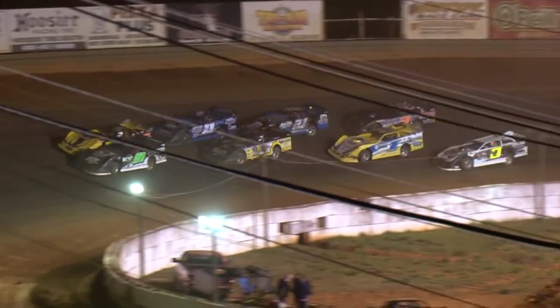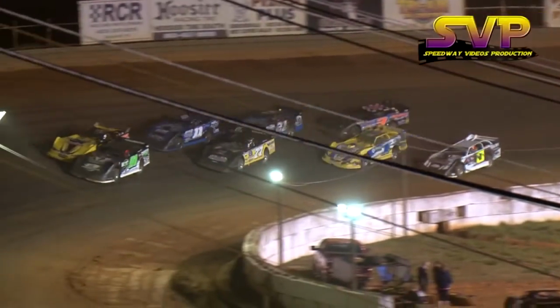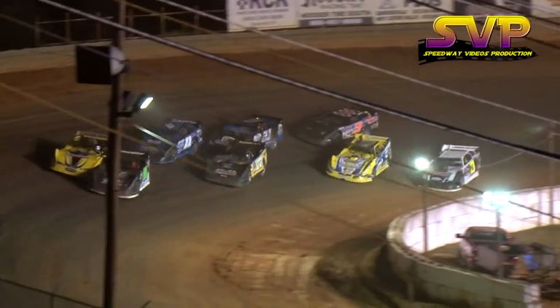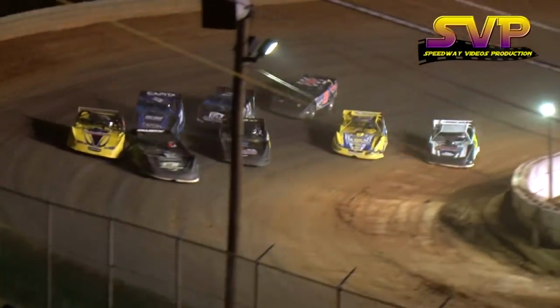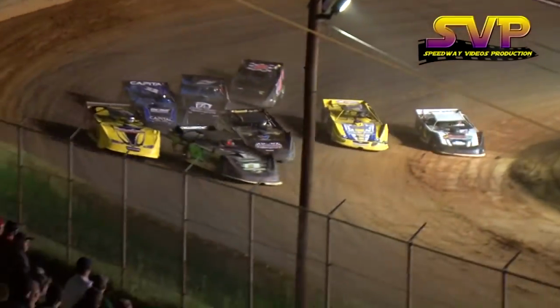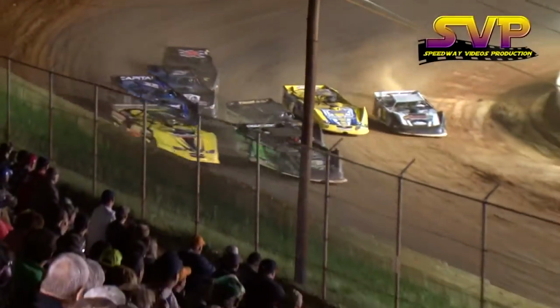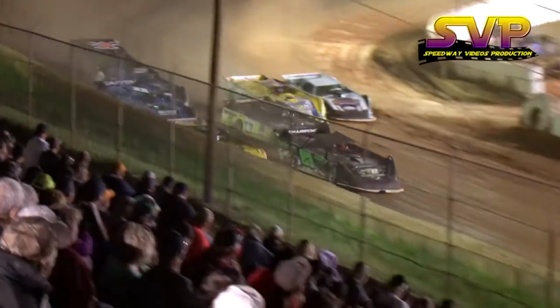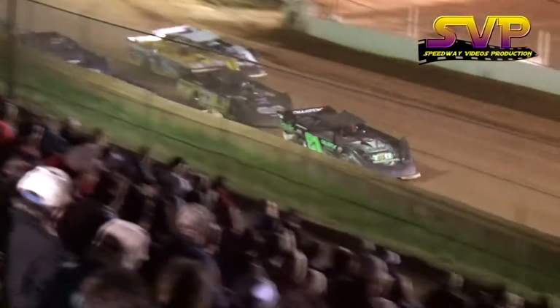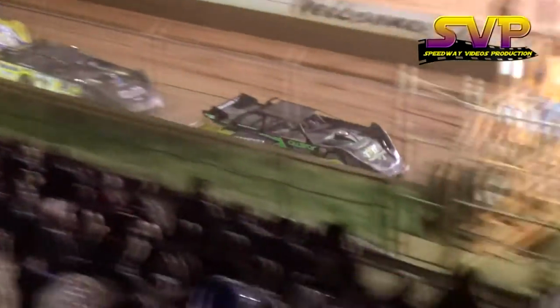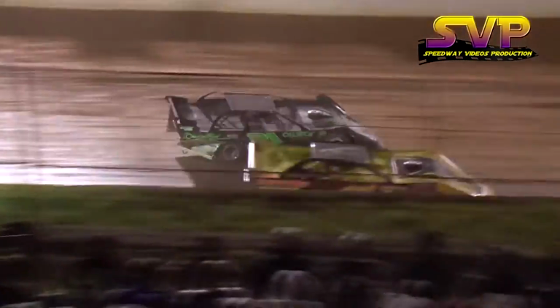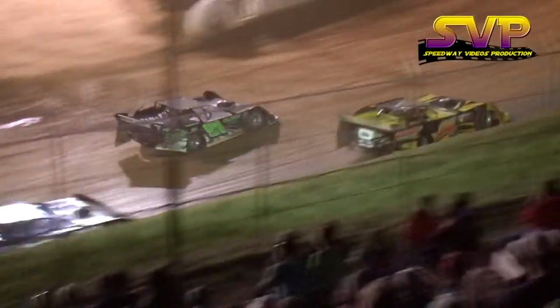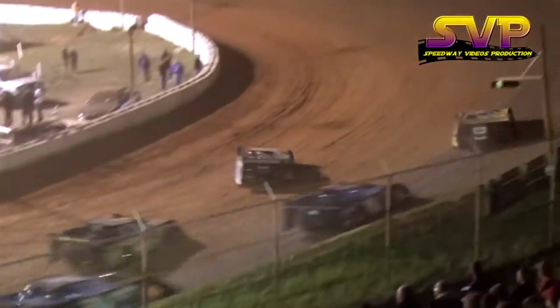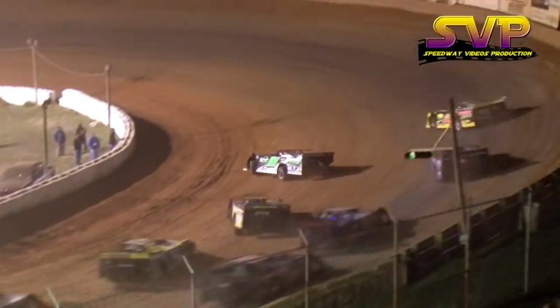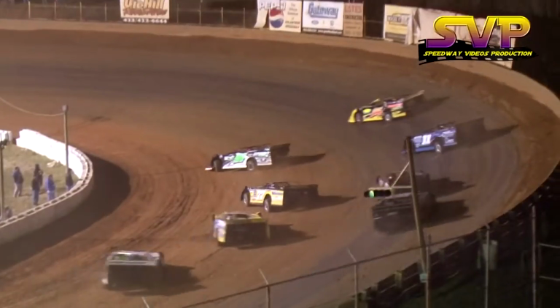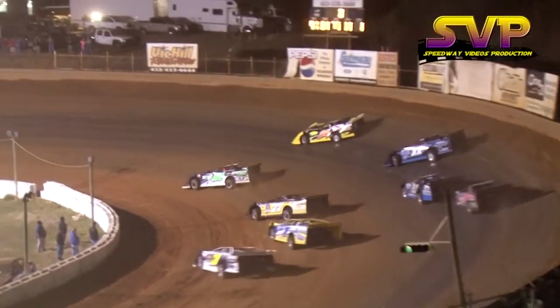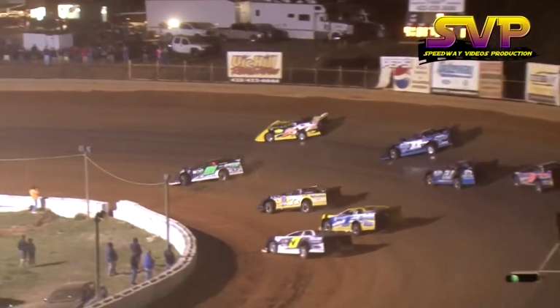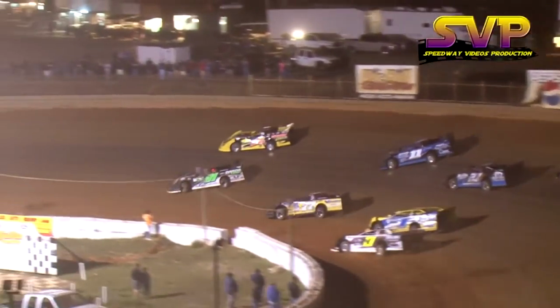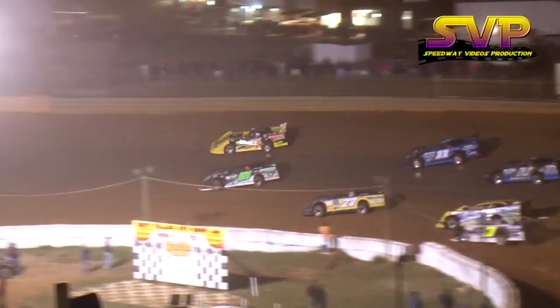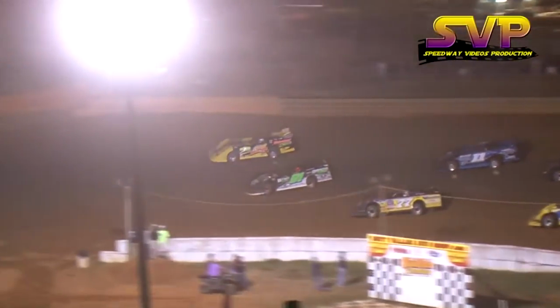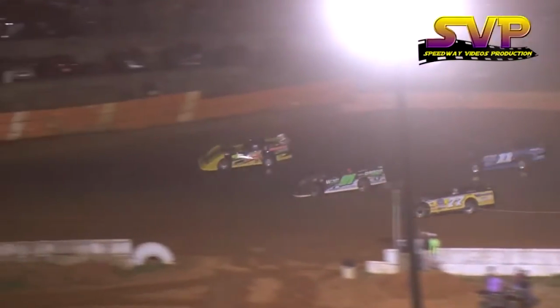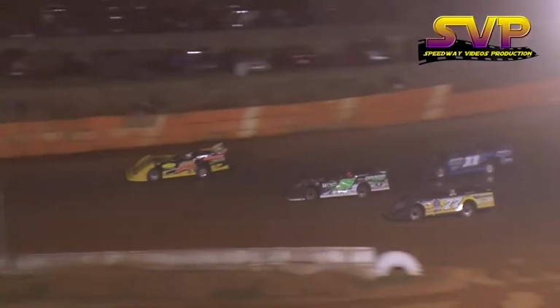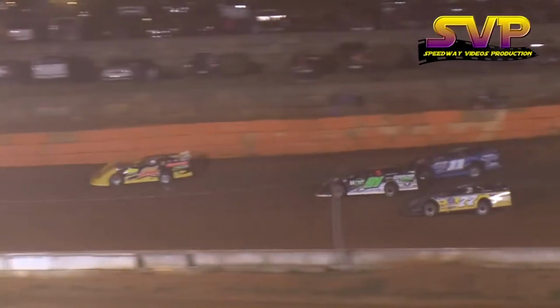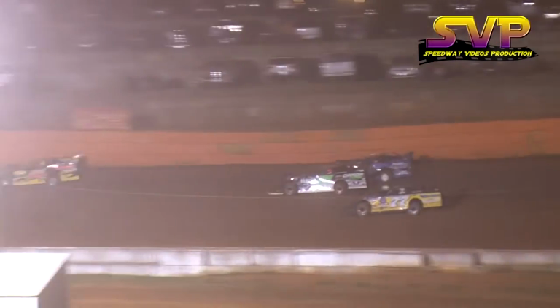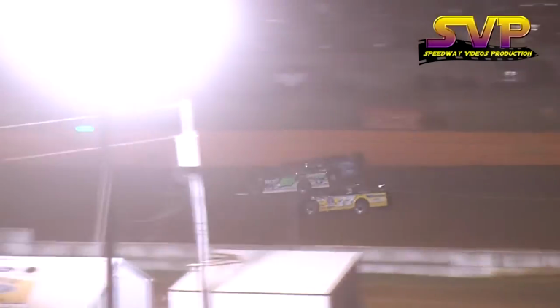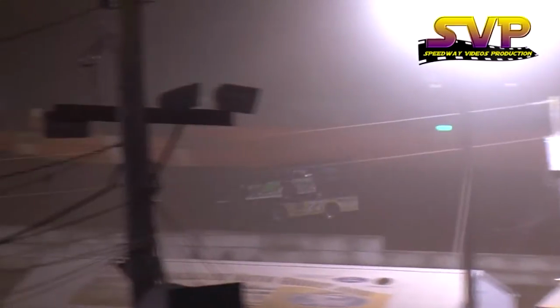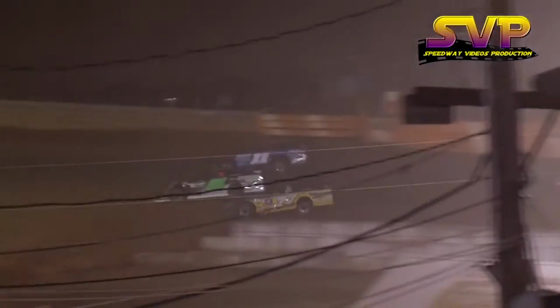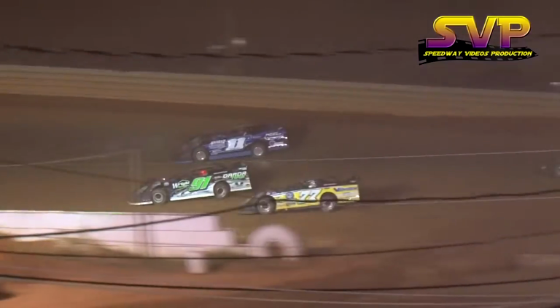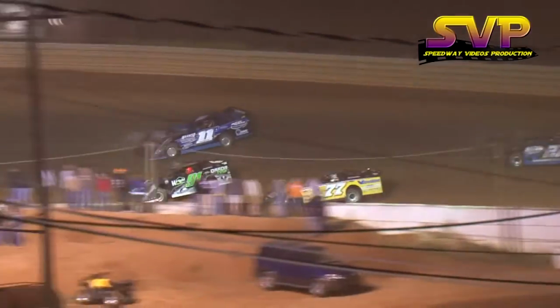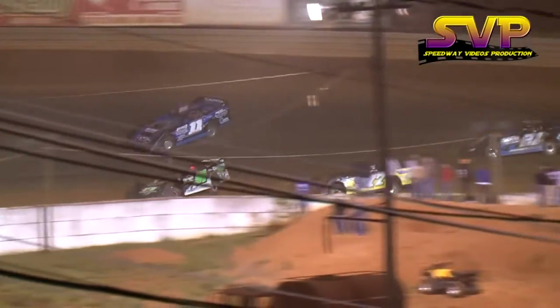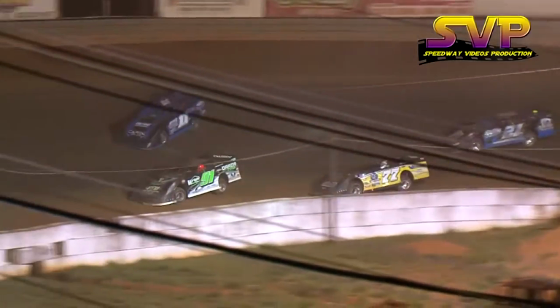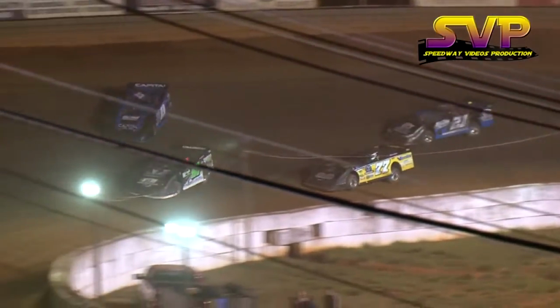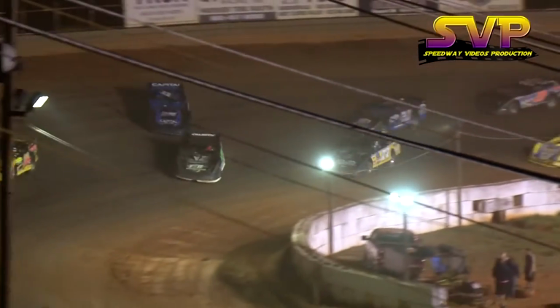Todd Darda working on turn number four — green in the air. It's going to be Billy Ogle Jr. on the high side; he'll grab the advantage with the momentum. Darda goes to second. Here comes Stacey Bowman to the inside, Adam Bowman to the outside, Vic Hill watching it all take place.